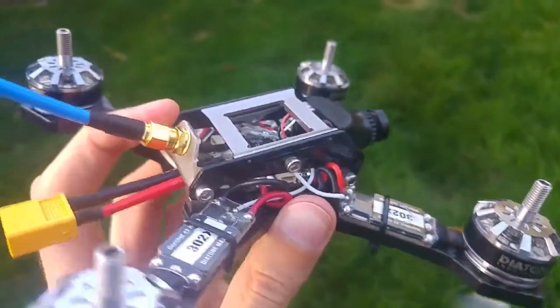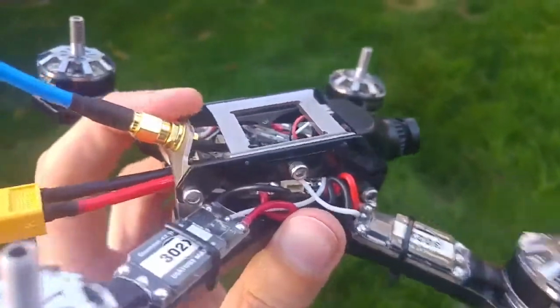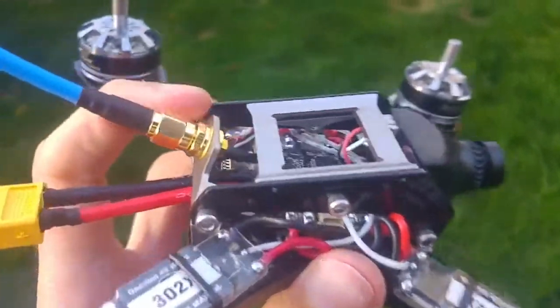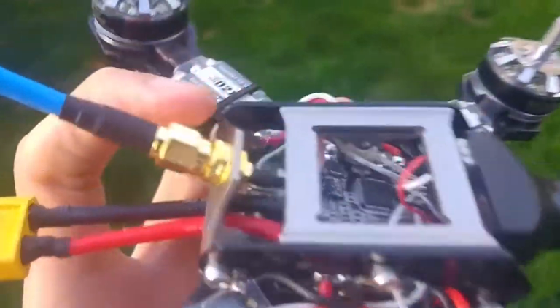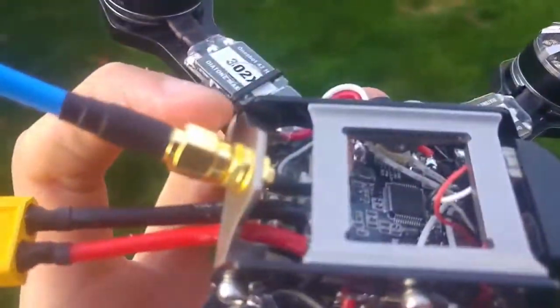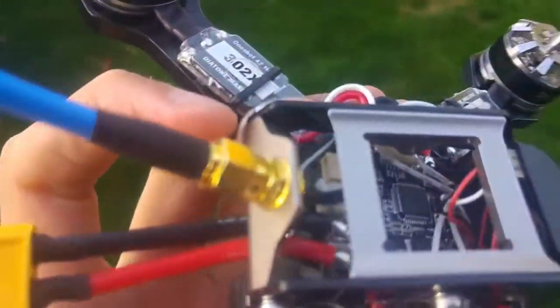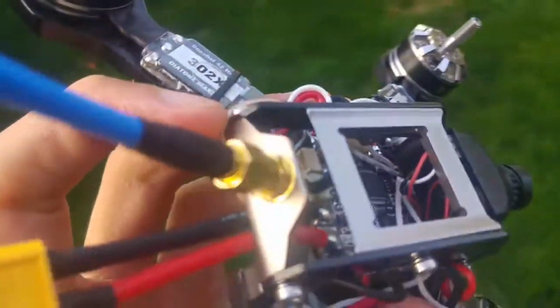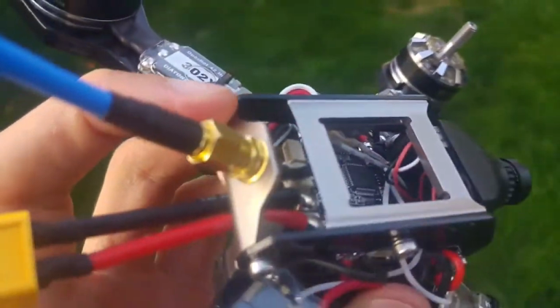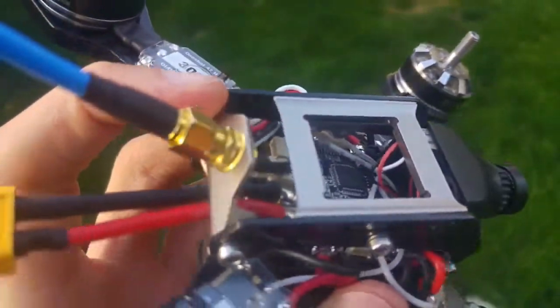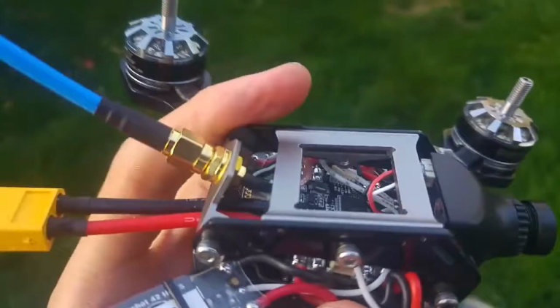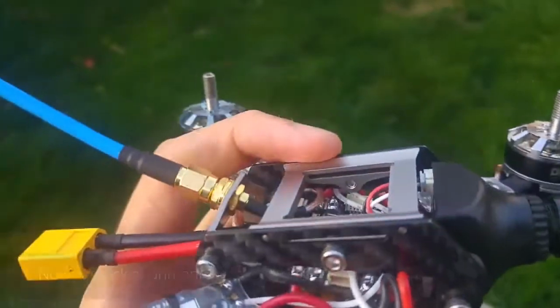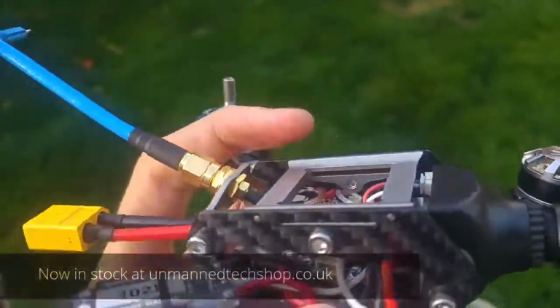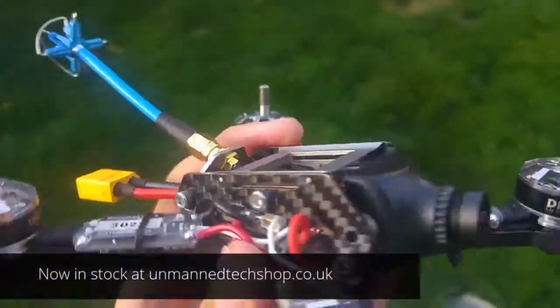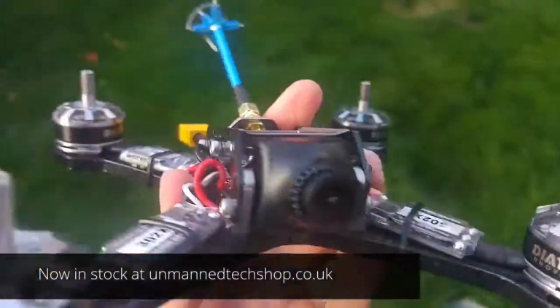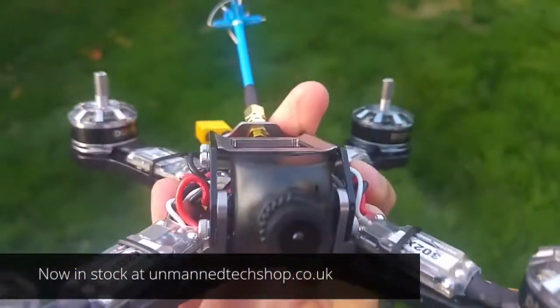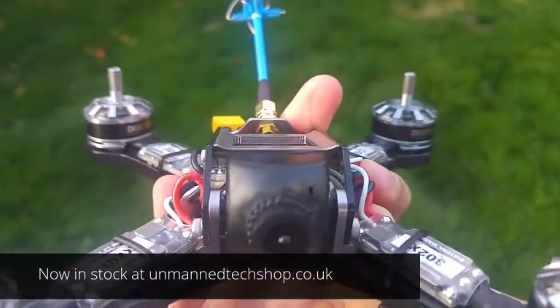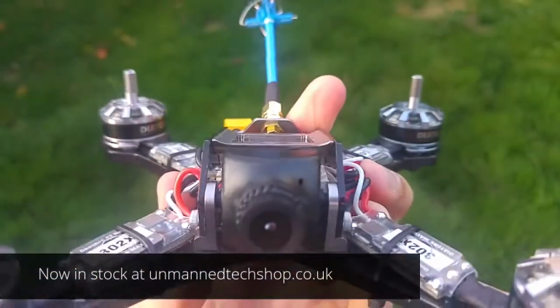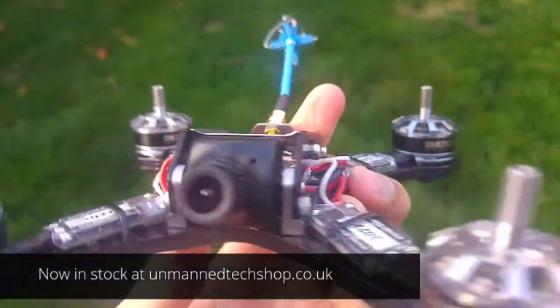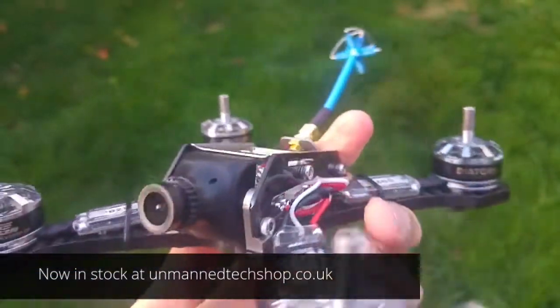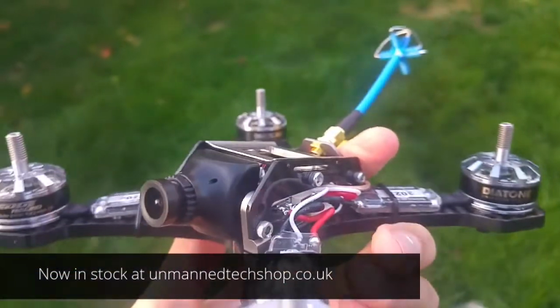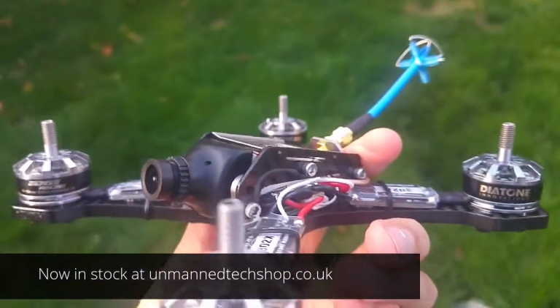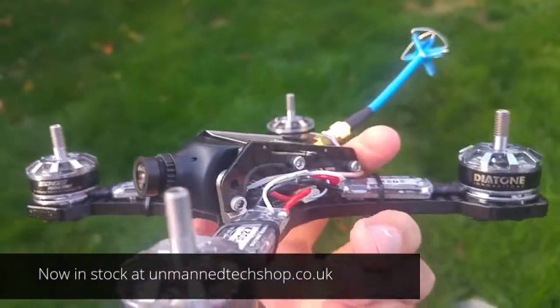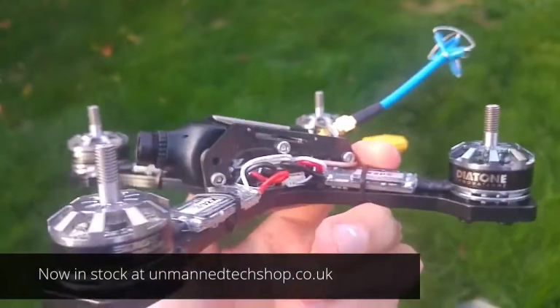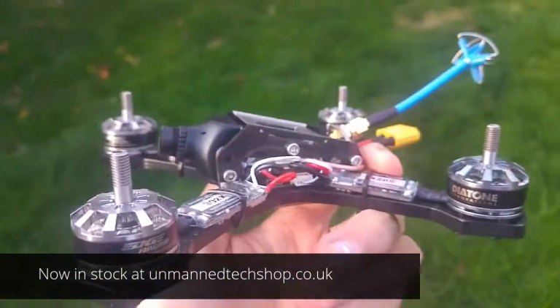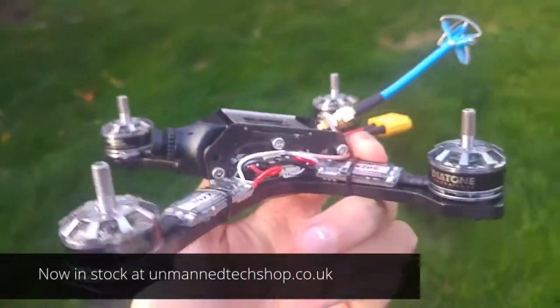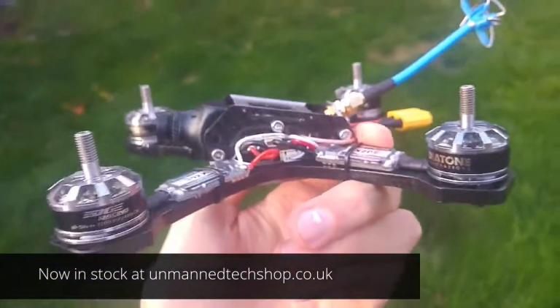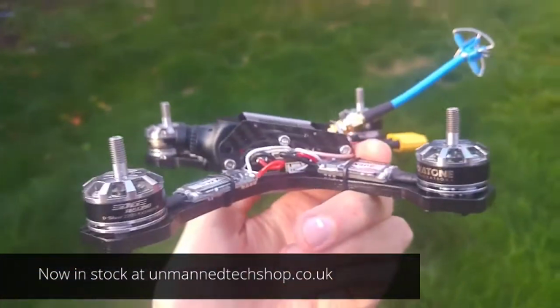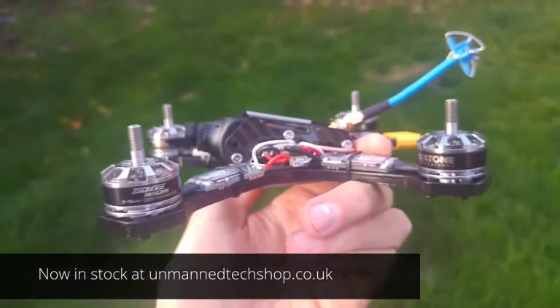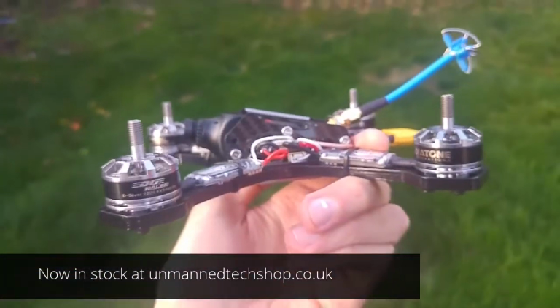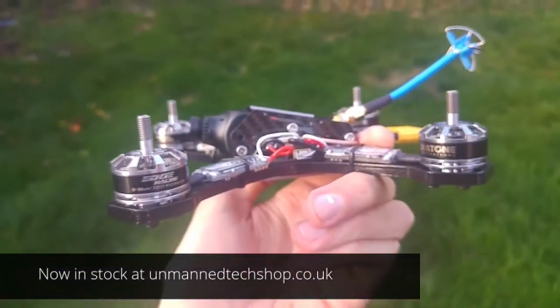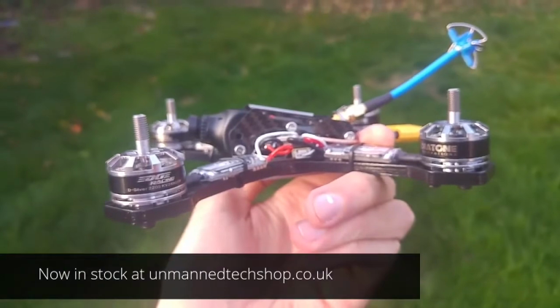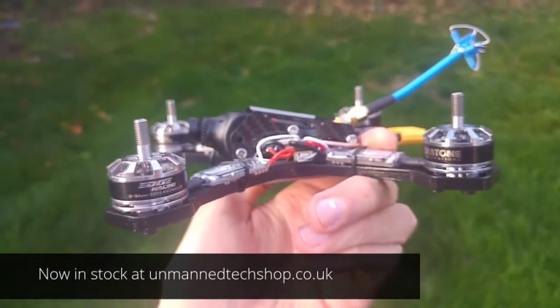It's pretty cool, it's pretty cool. These are nice aluminium parts. I'm looking forward to getting this thing in the air.